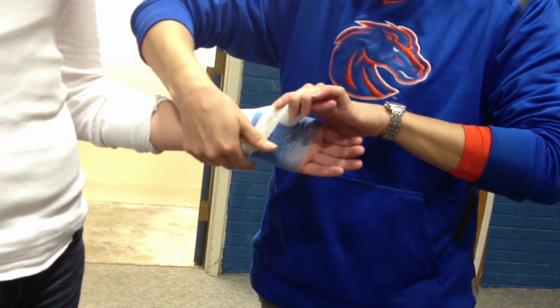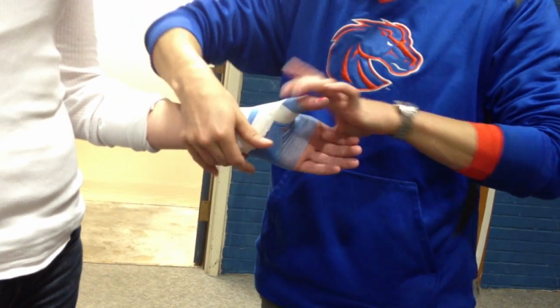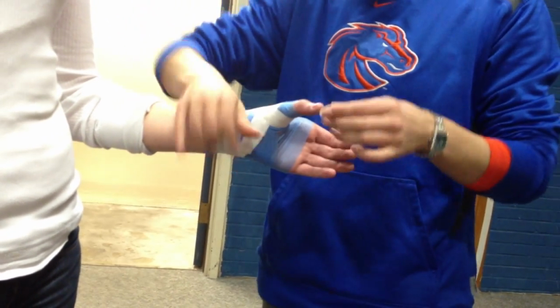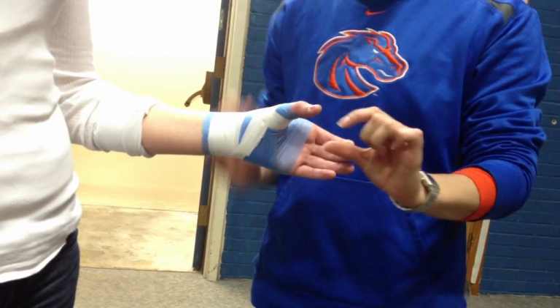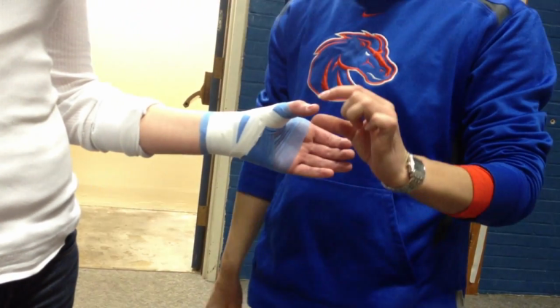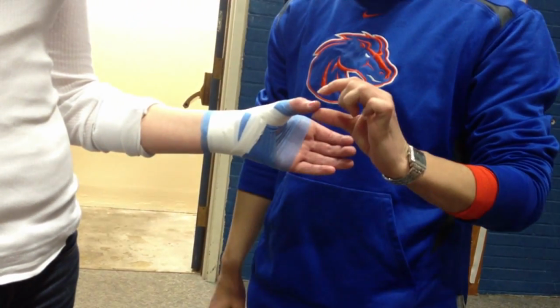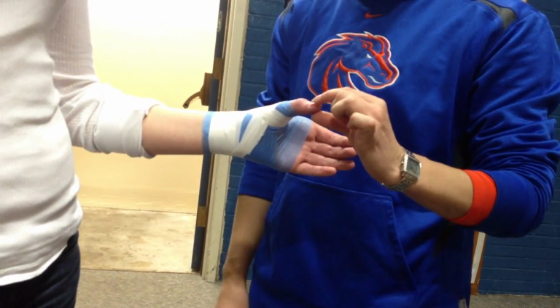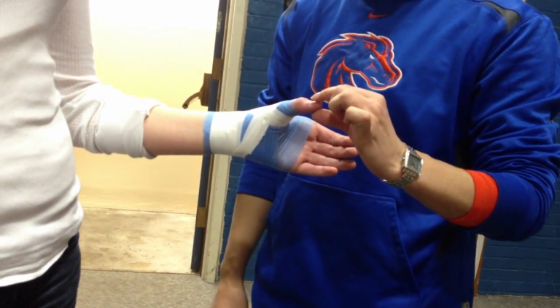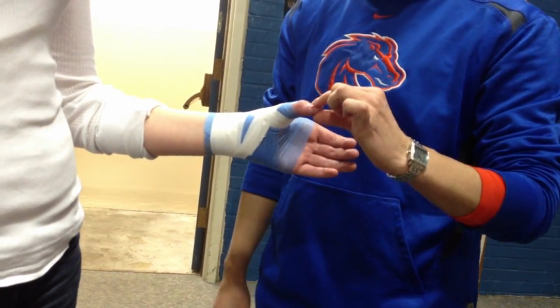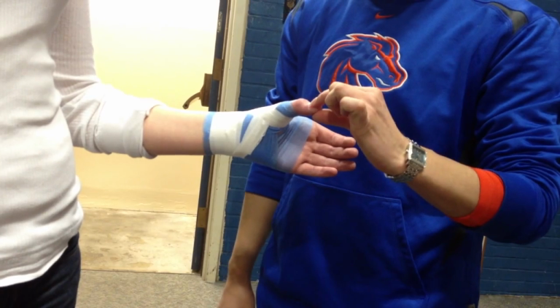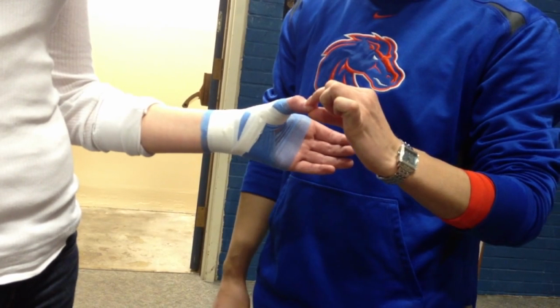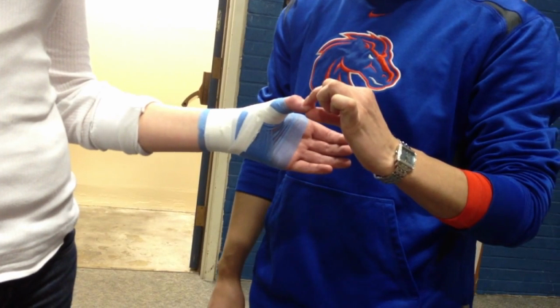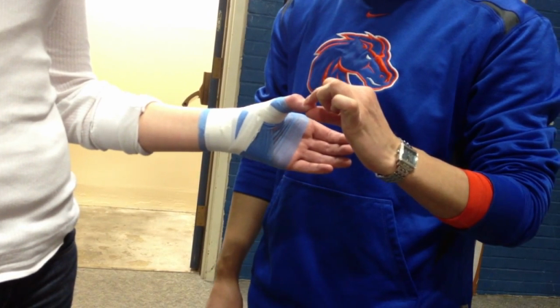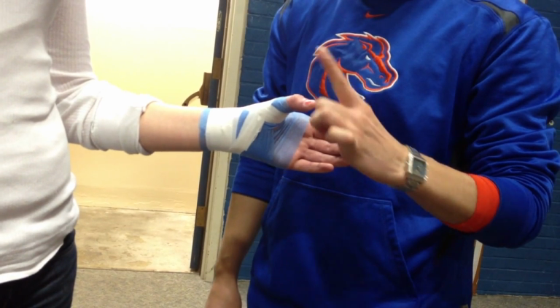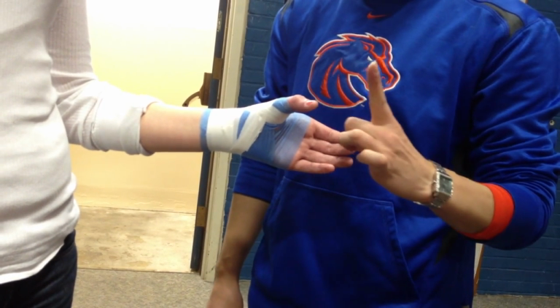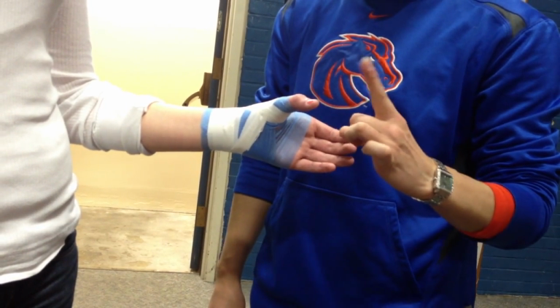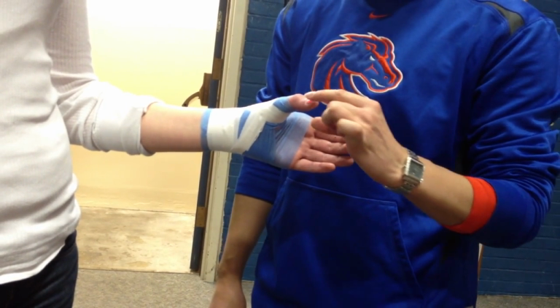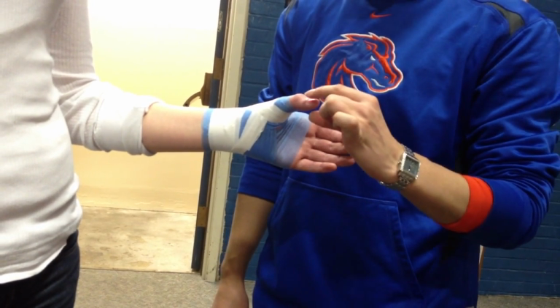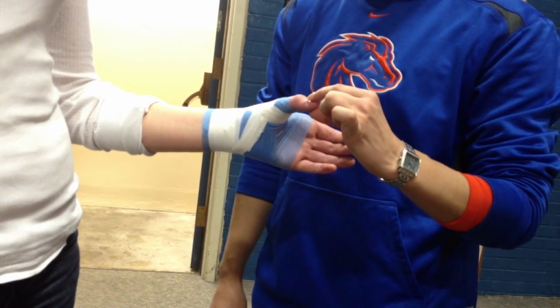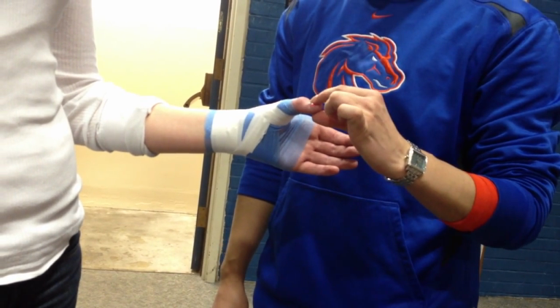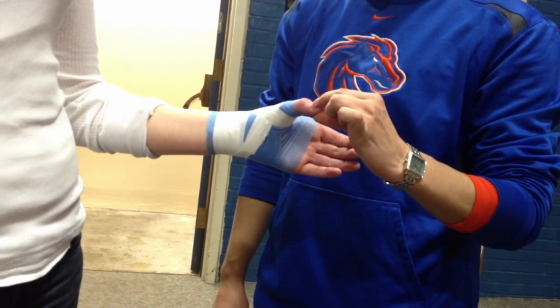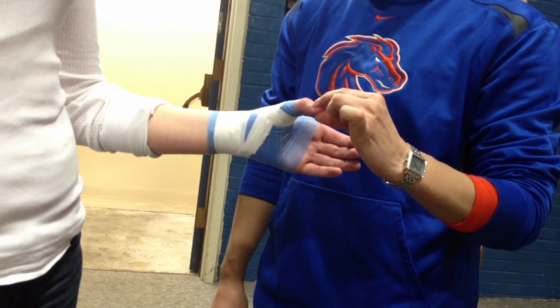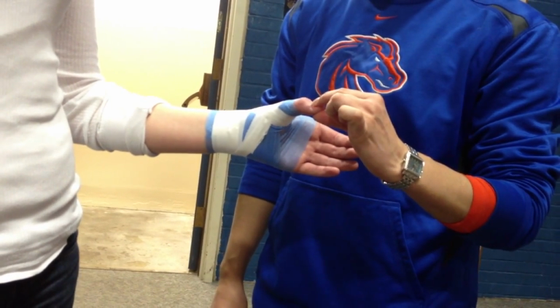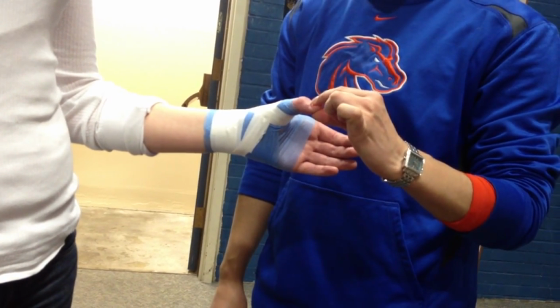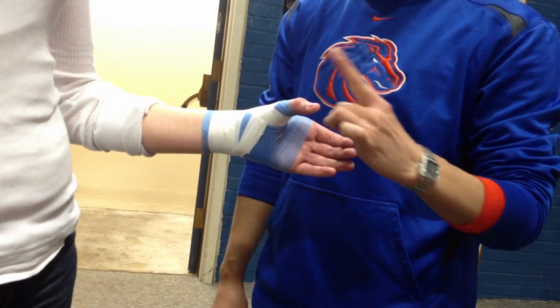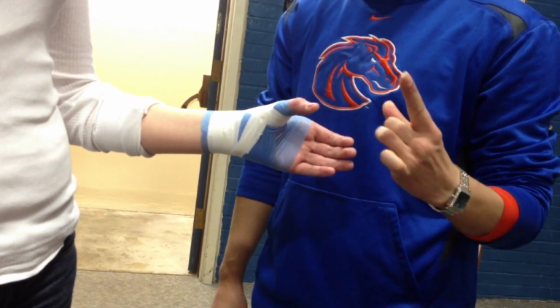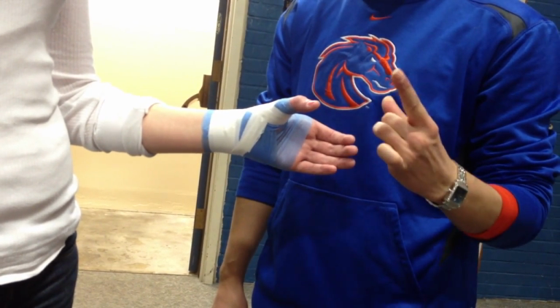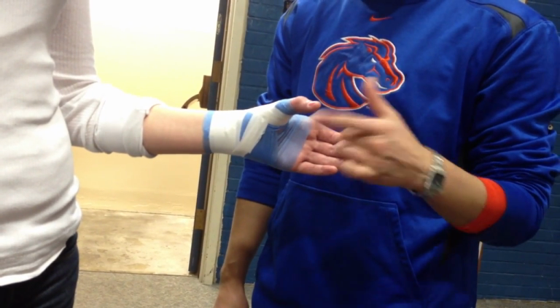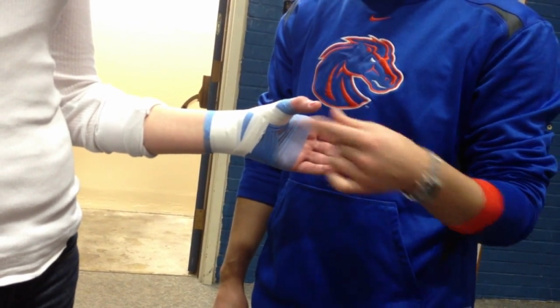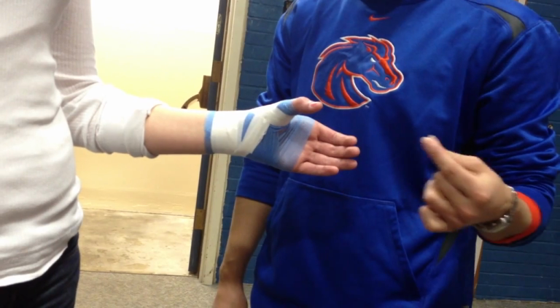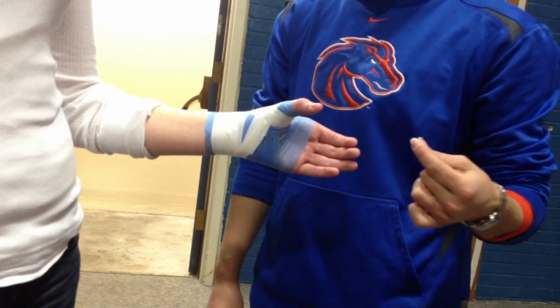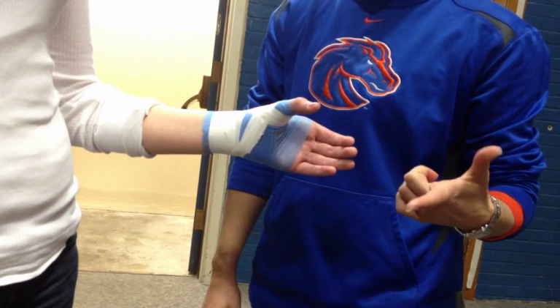Now the thumb is pretty sensitive so you're going to want to do a capillary refill test. Just pinch the tip of the thumb — as long as it fills back in, you're good.